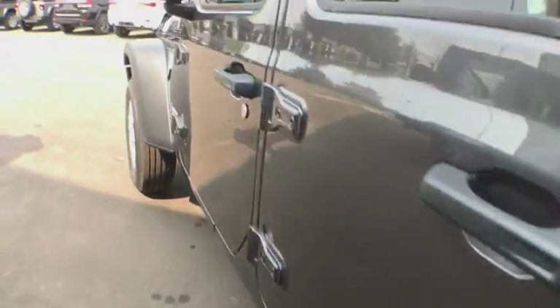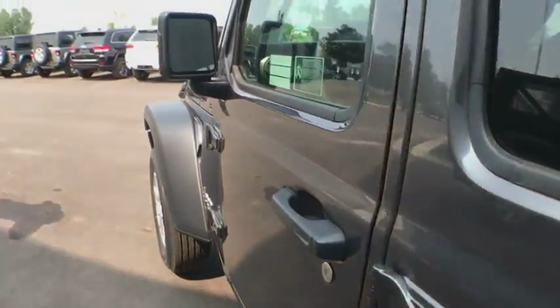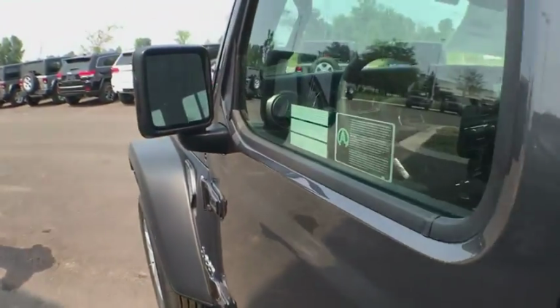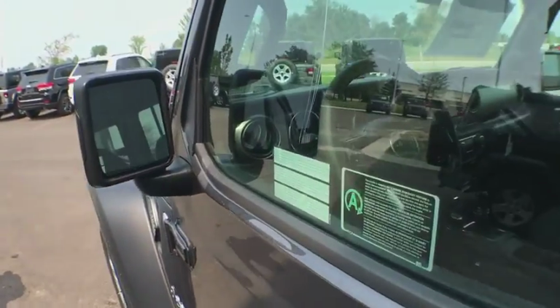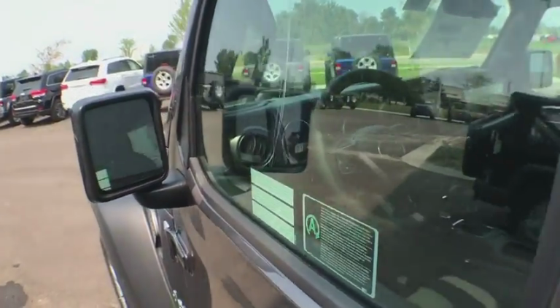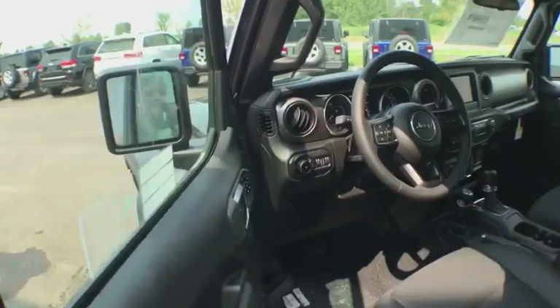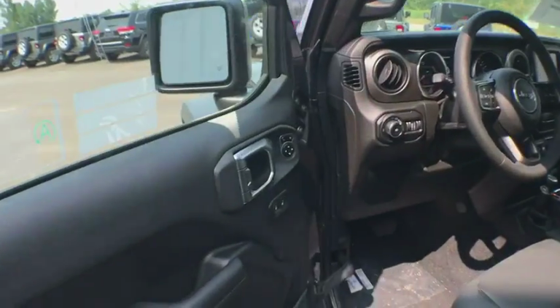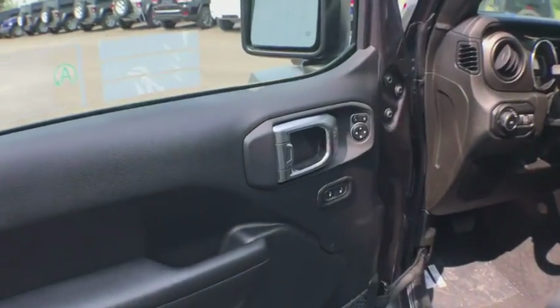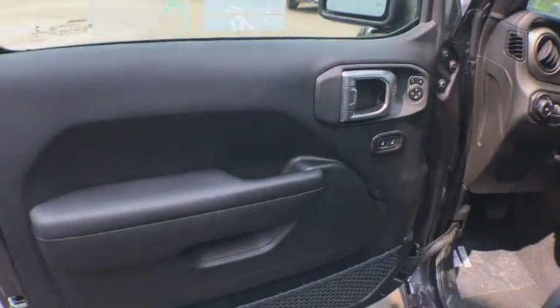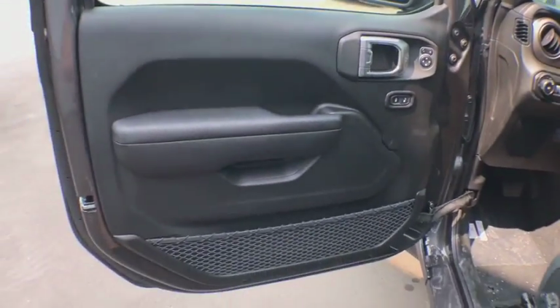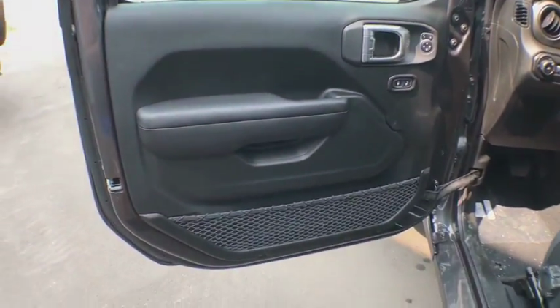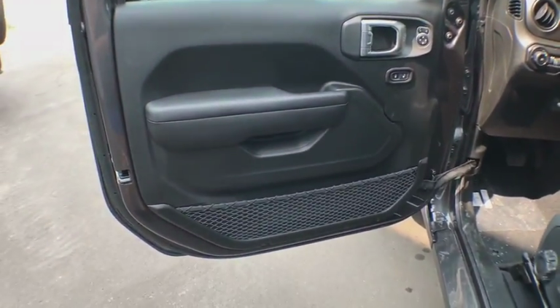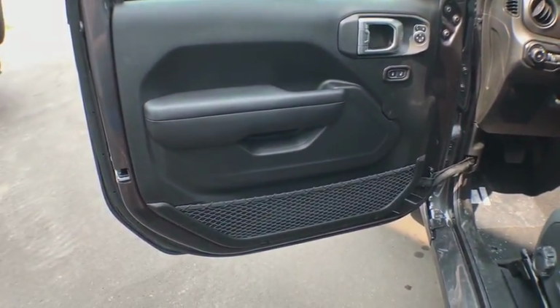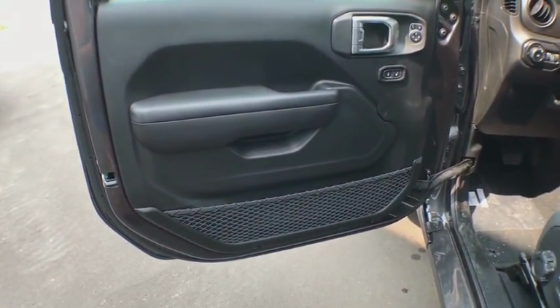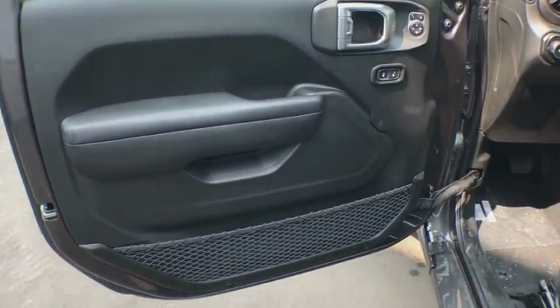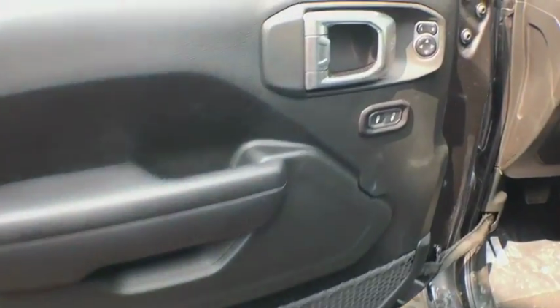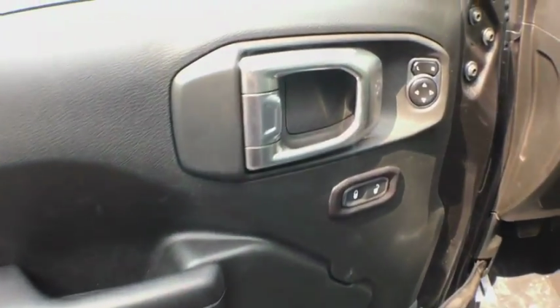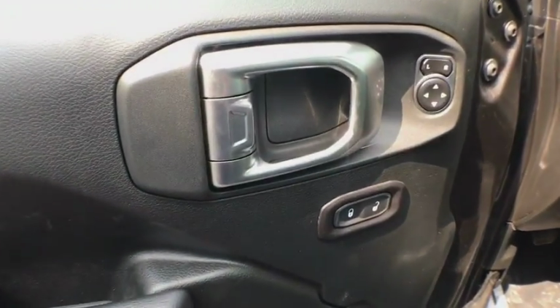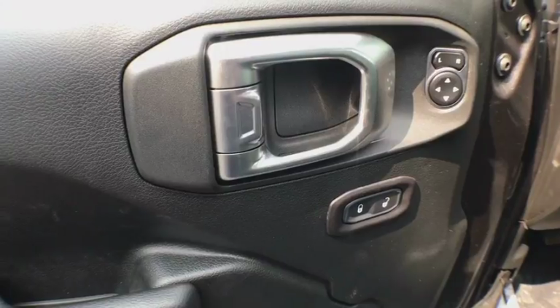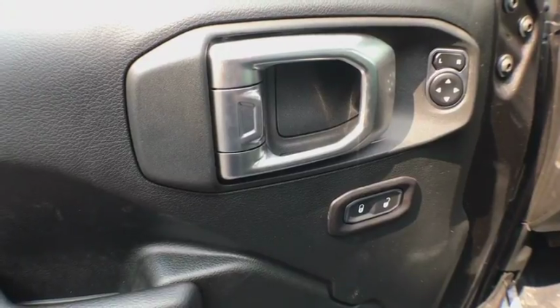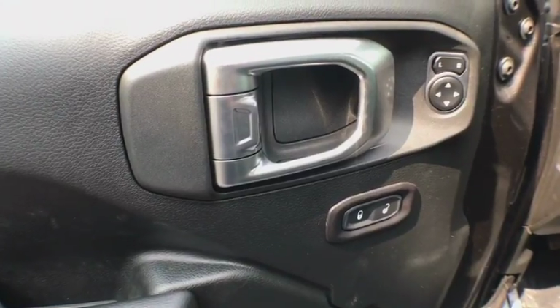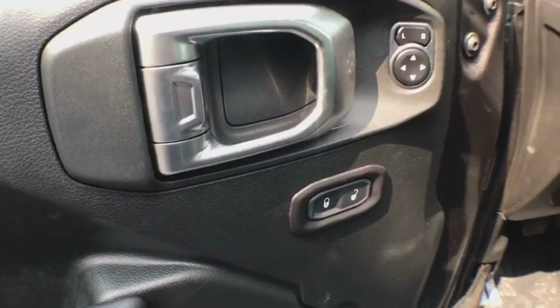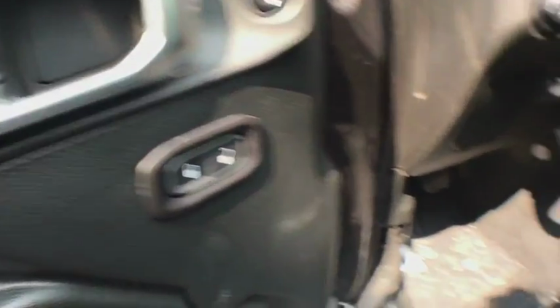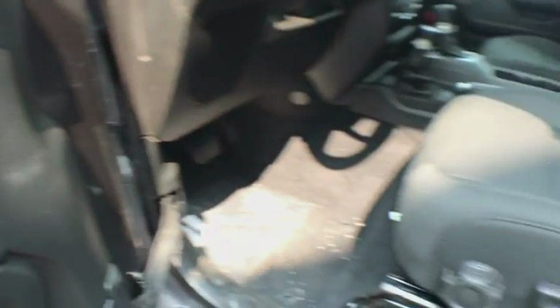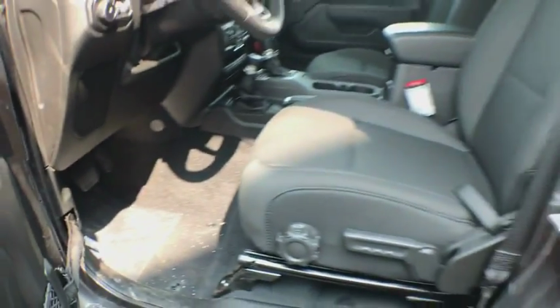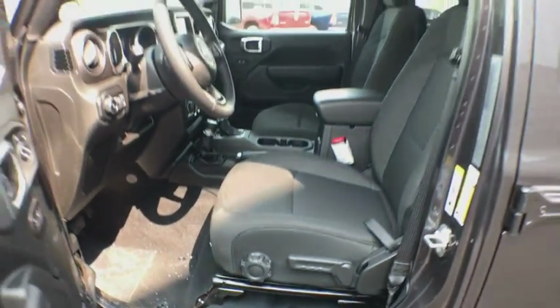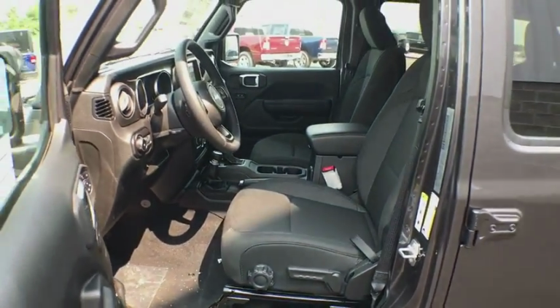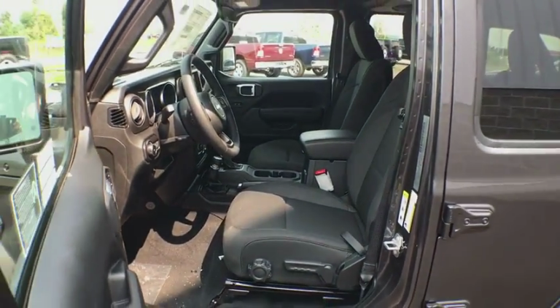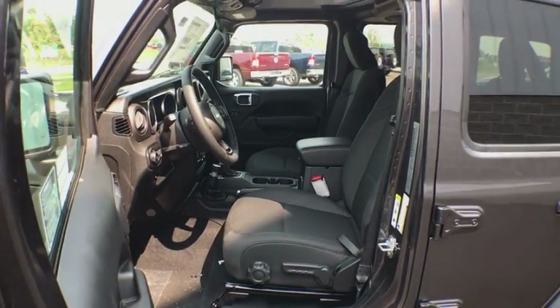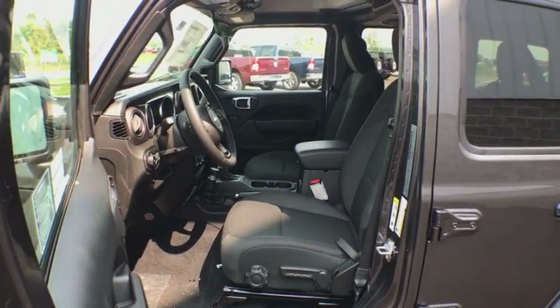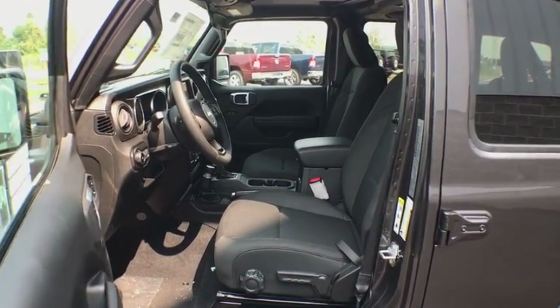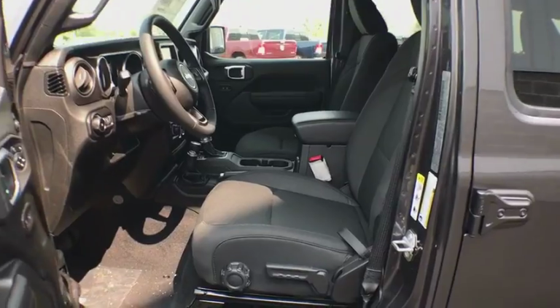Keyless start, aluminum wheels, cruise control, floor mats, four-wheel disc brakes, four-wheel drive, AM-FM stereo radio, MP3 player, passenger airbag, fog lamps, trip computer.